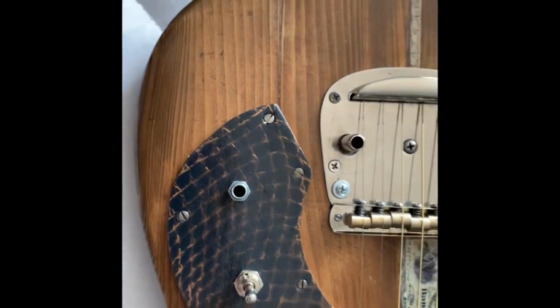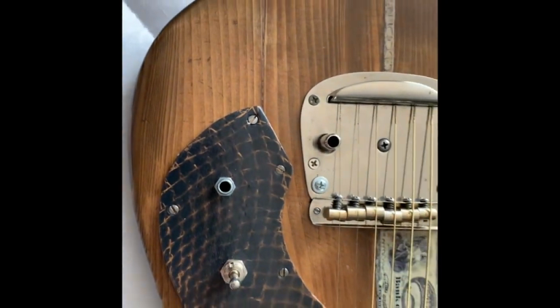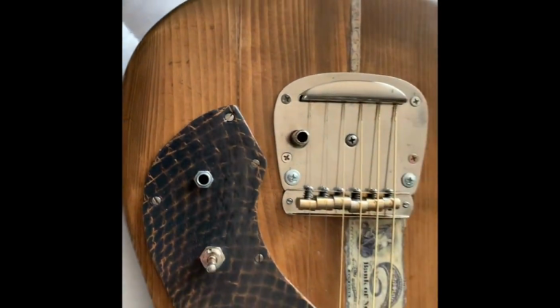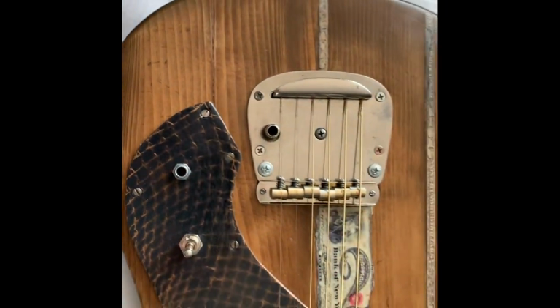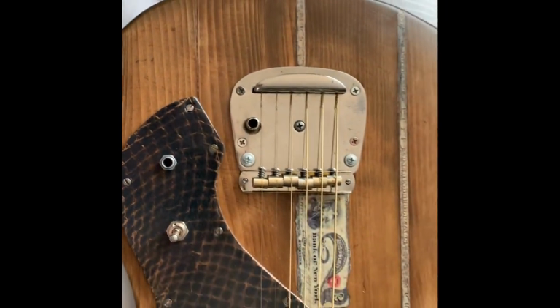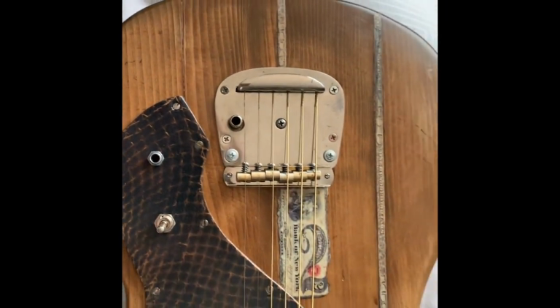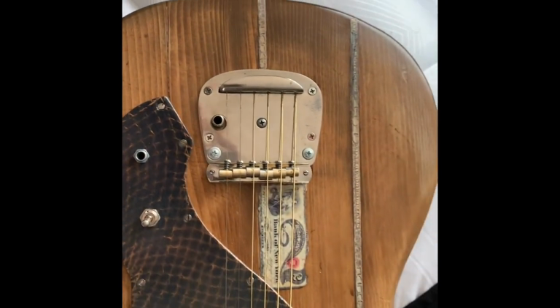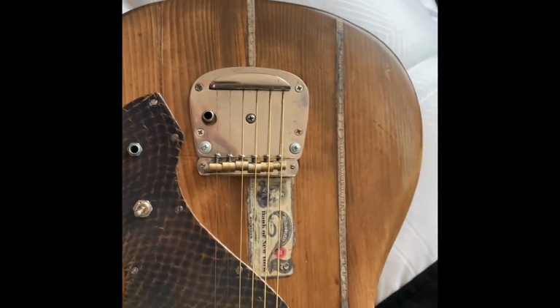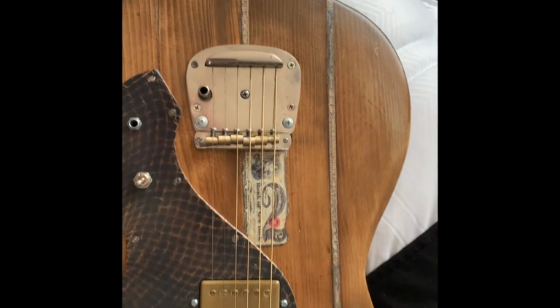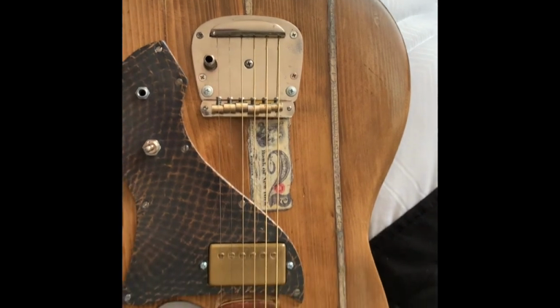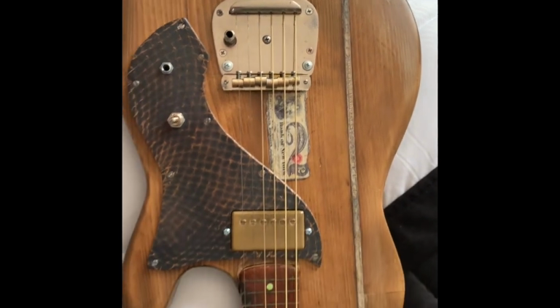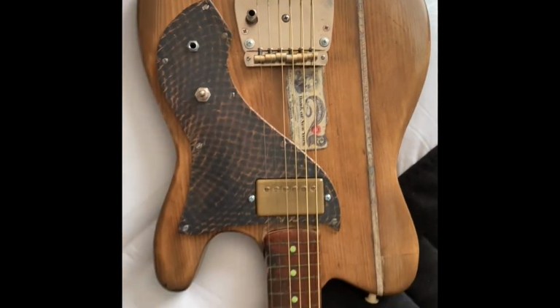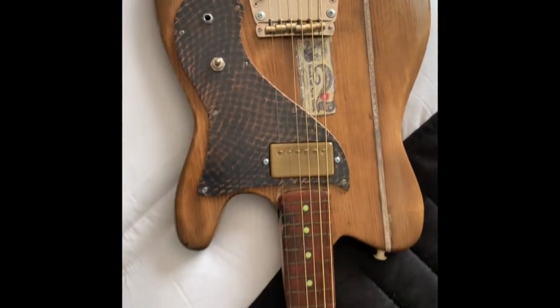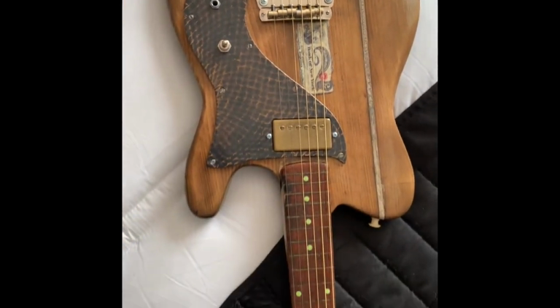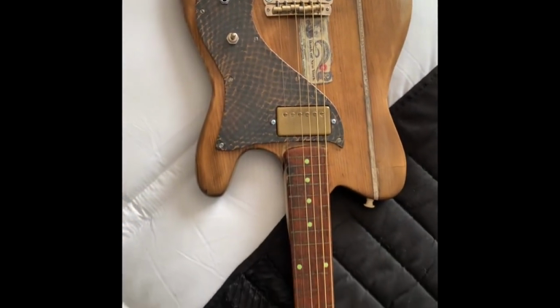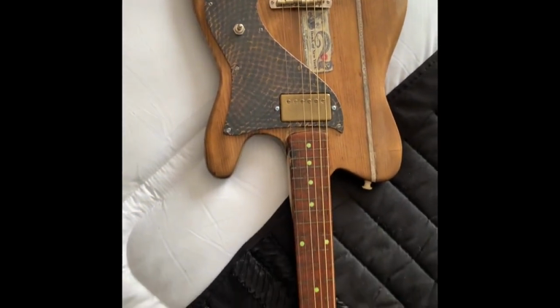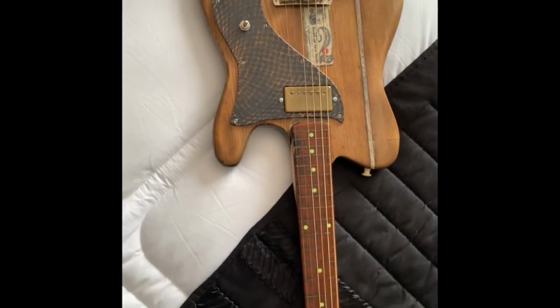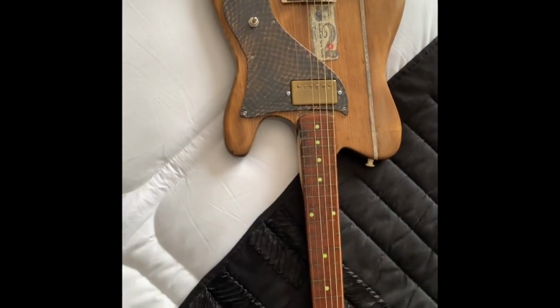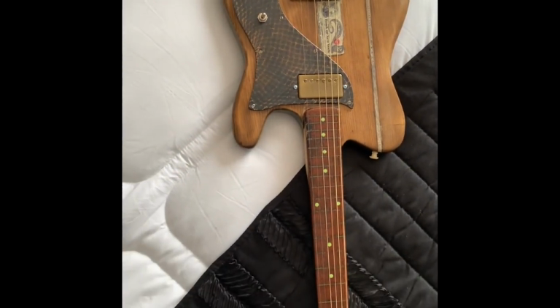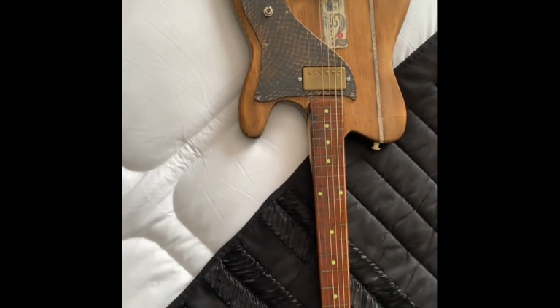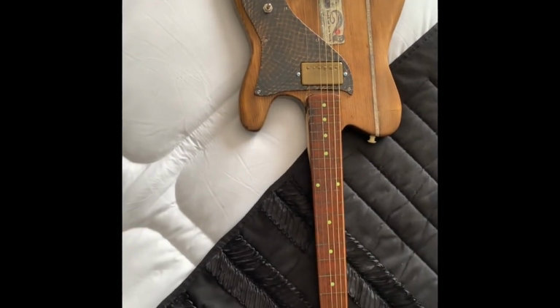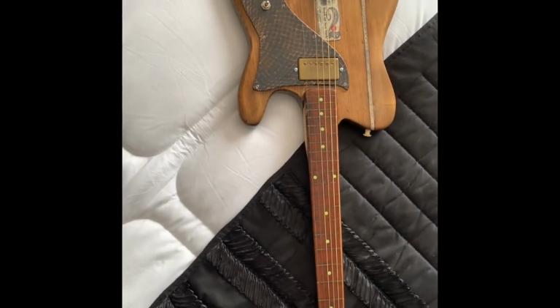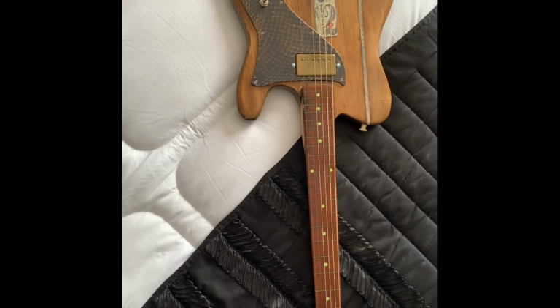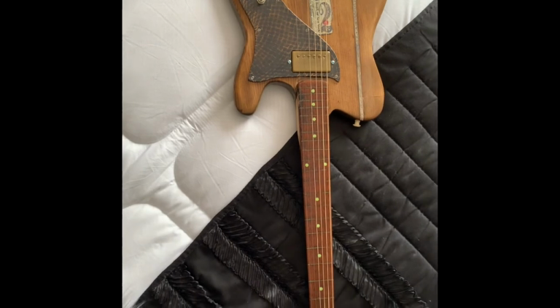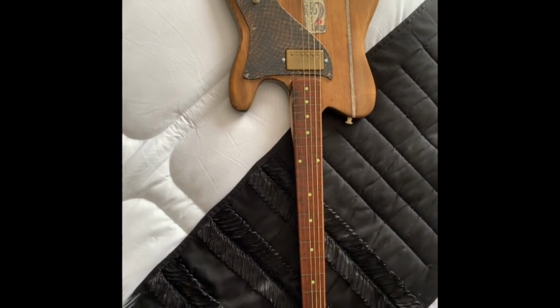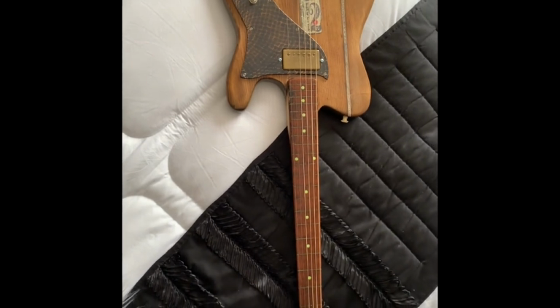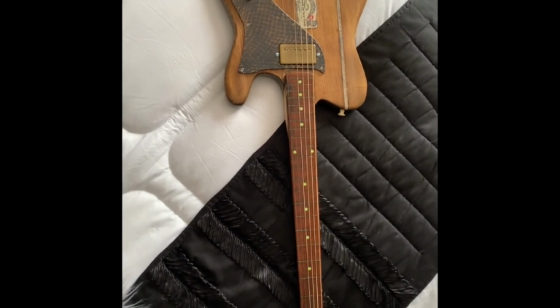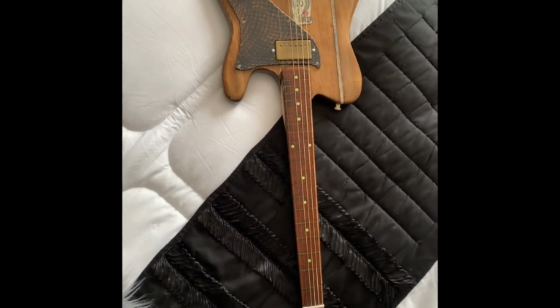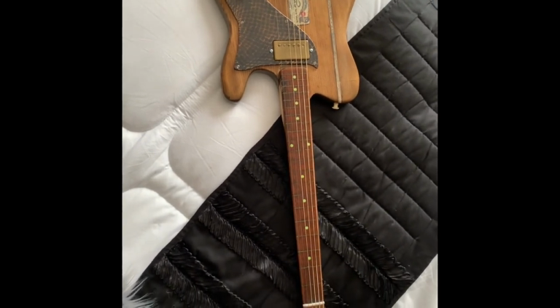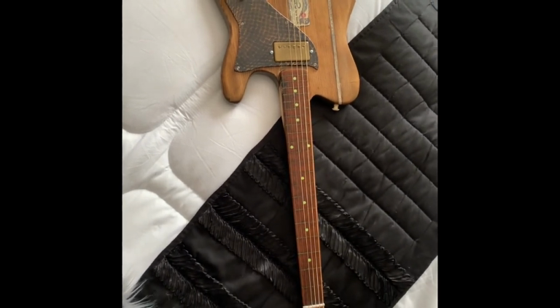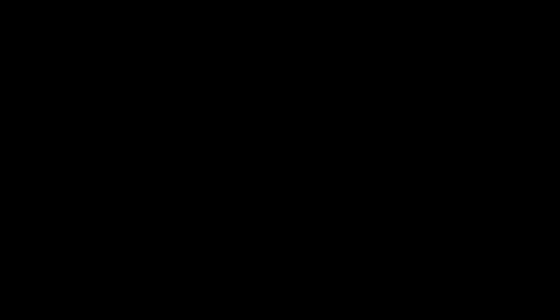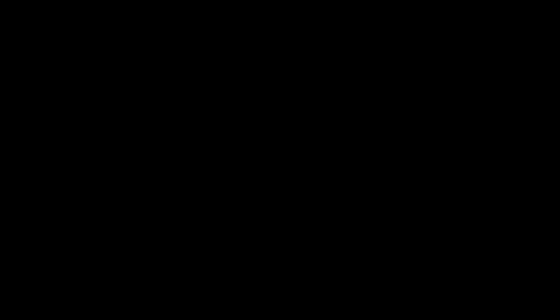Or maybe just to play a little bit of slide on it — sounds actually quite good. But yeah, it is what it is, it's a leftover guitar just for the fun of it. Bye, thanks for watching.